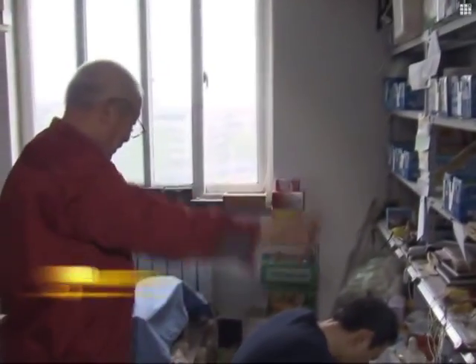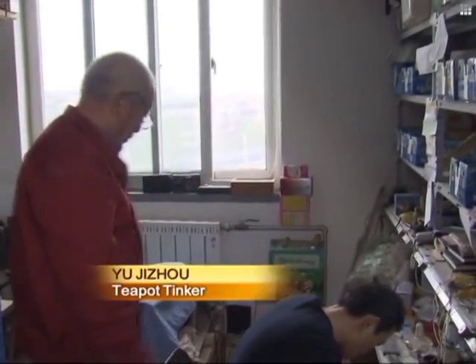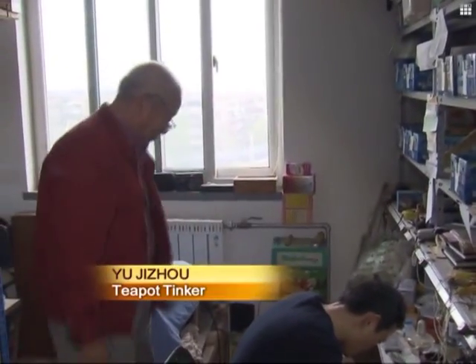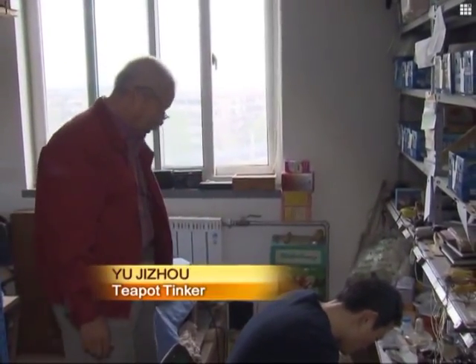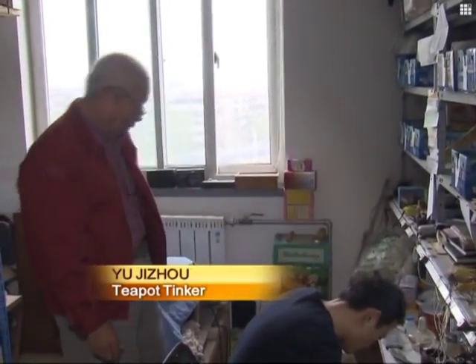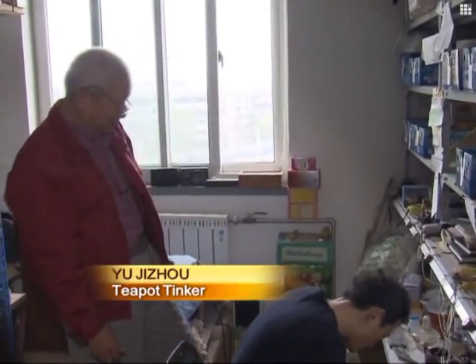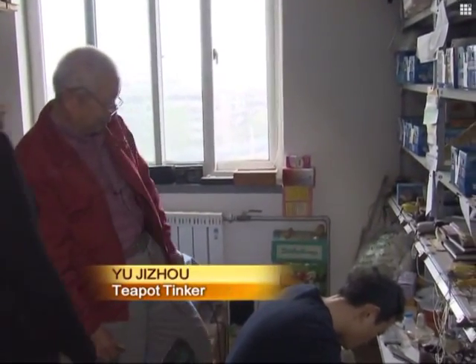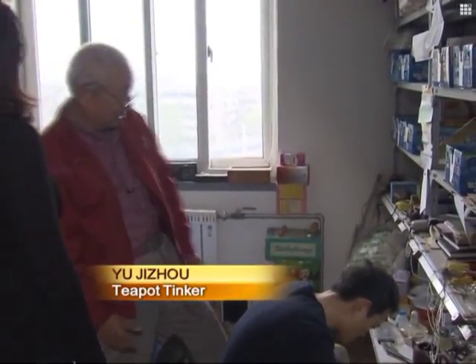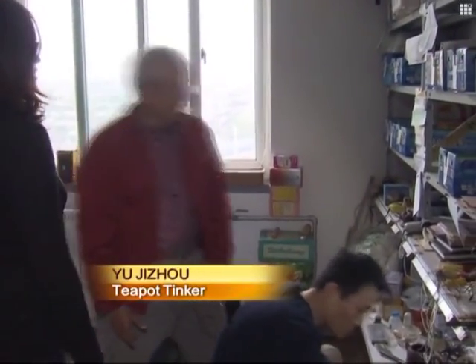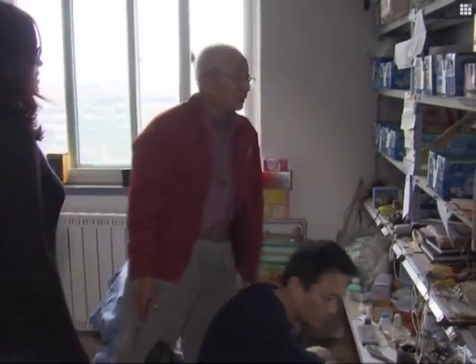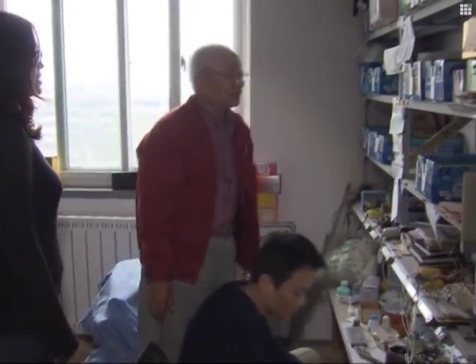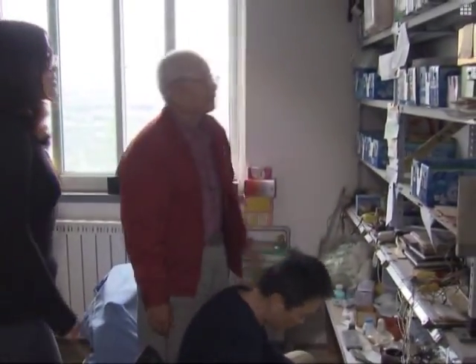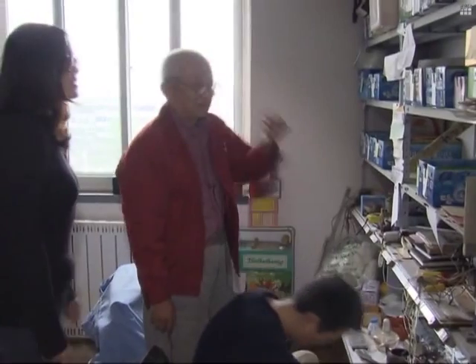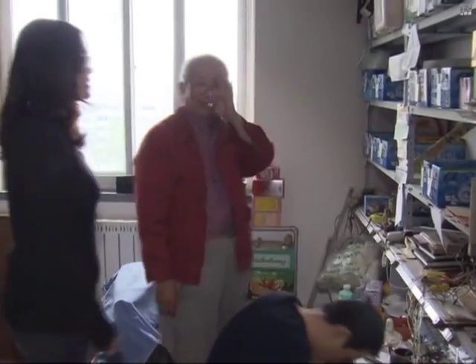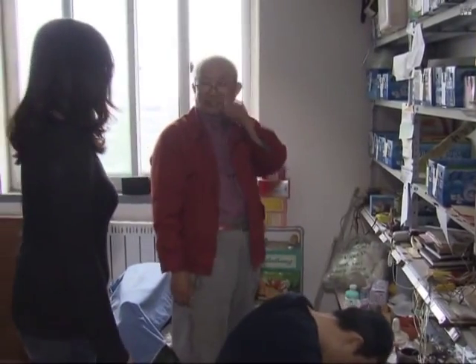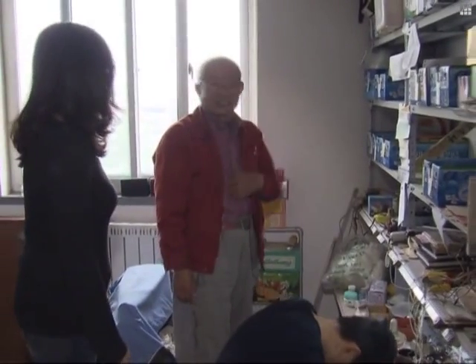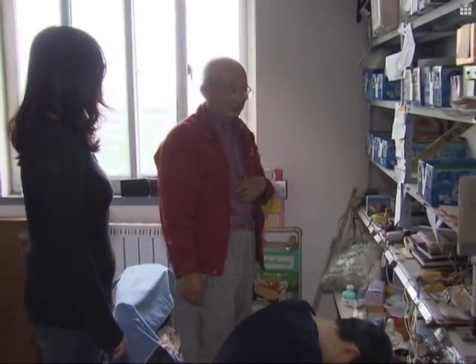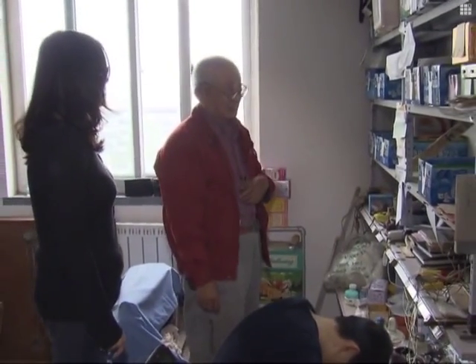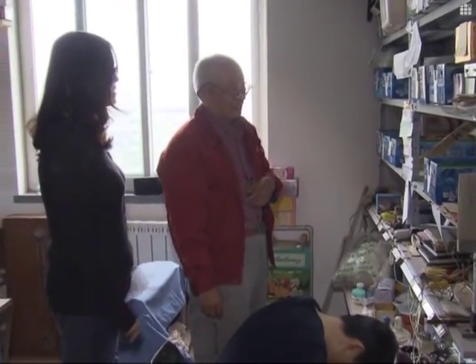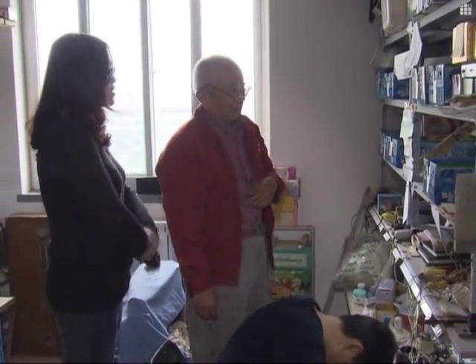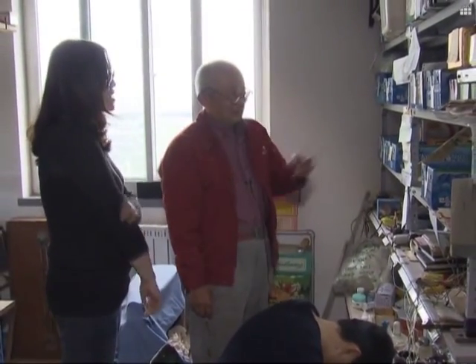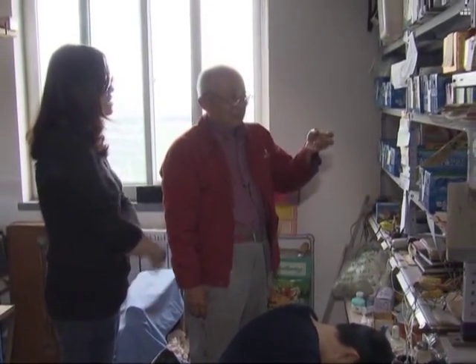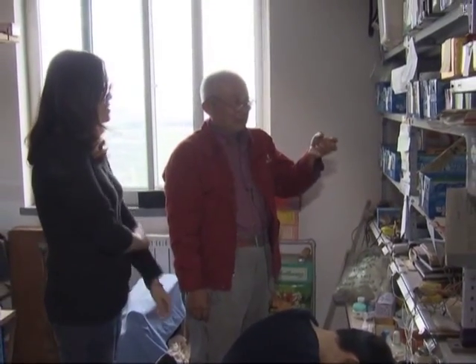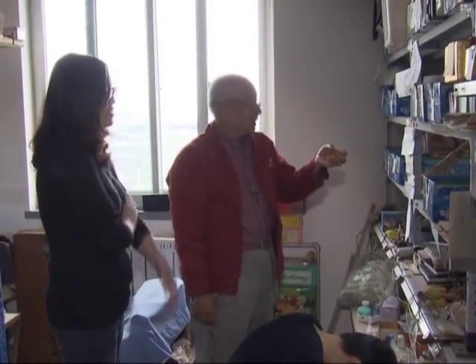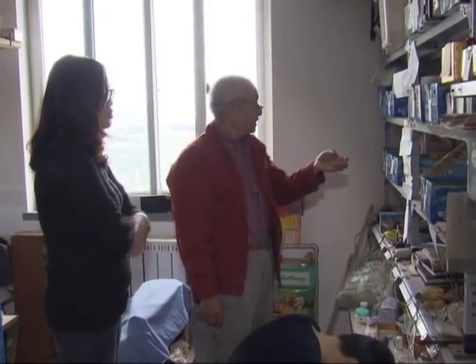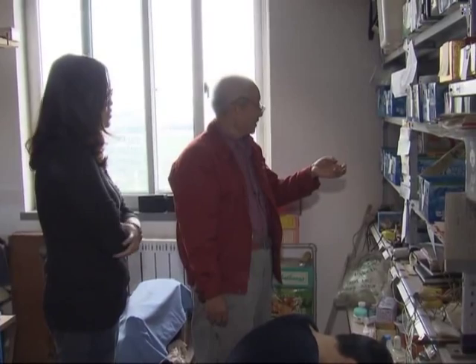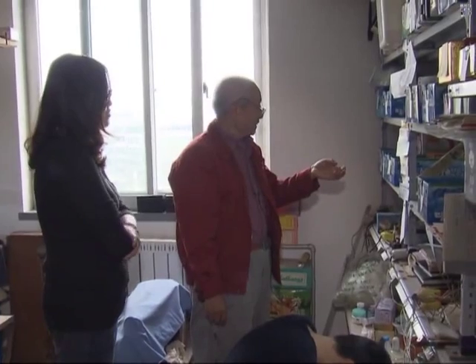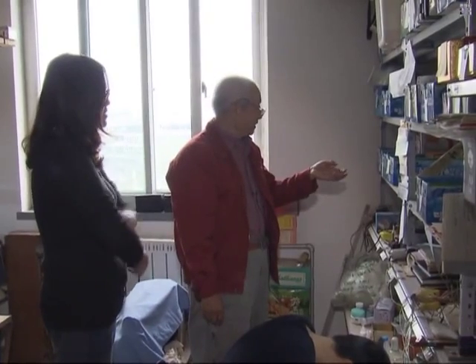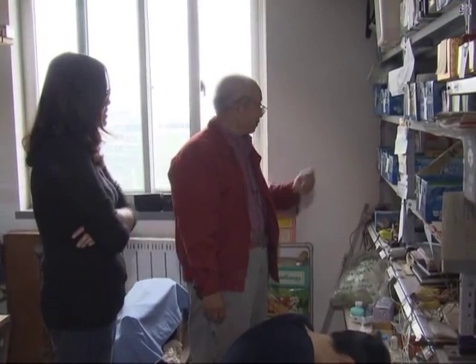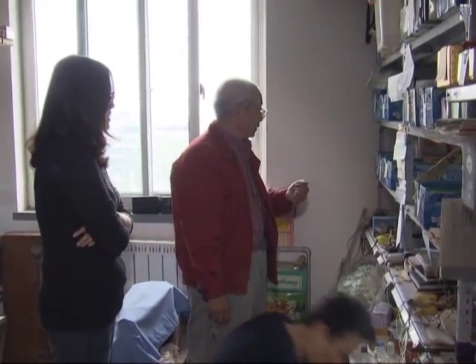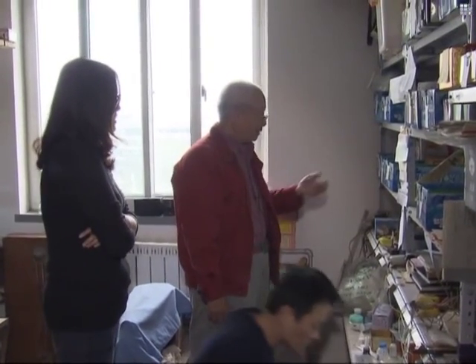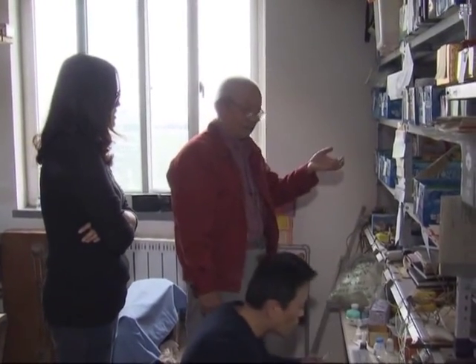Now I have so many pieces I'm working on, it takes so much time. Some customers are in a hurry, but I tell them they need to wait. Otherwise I cannot guarantee the very best quality.